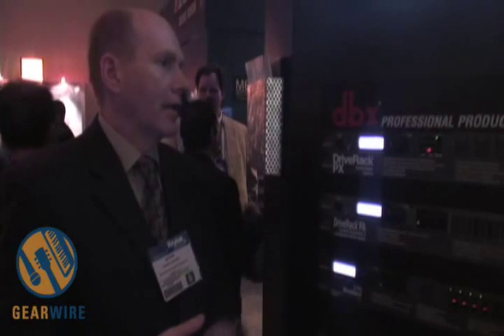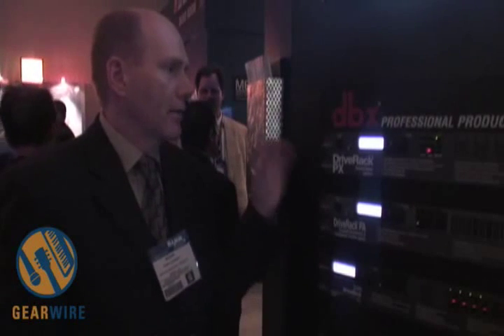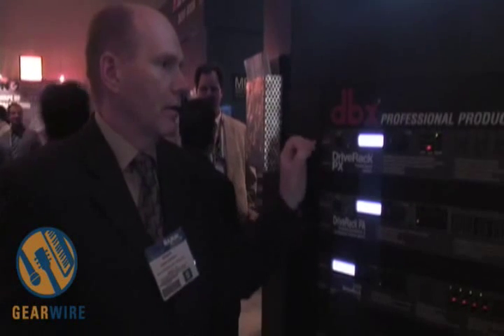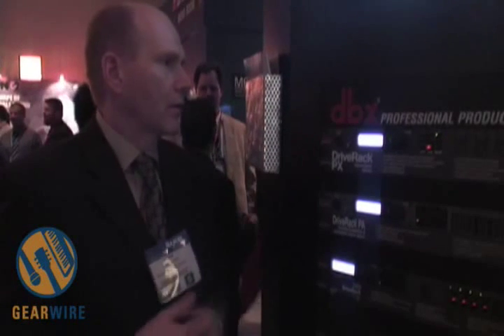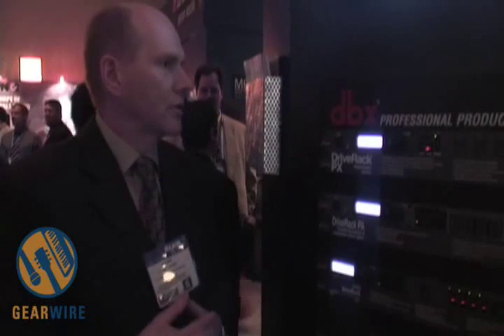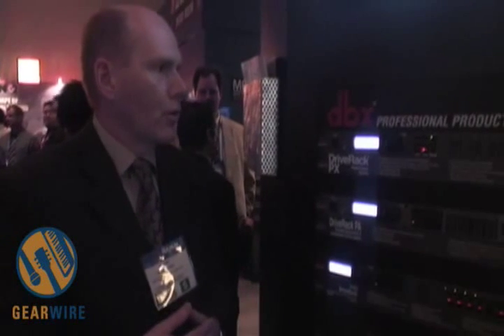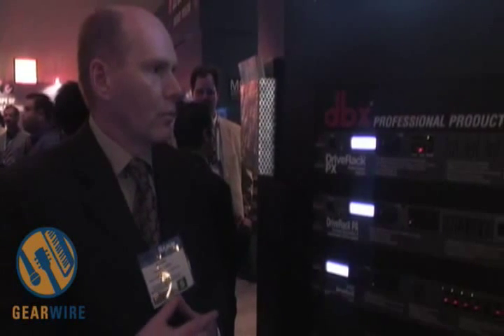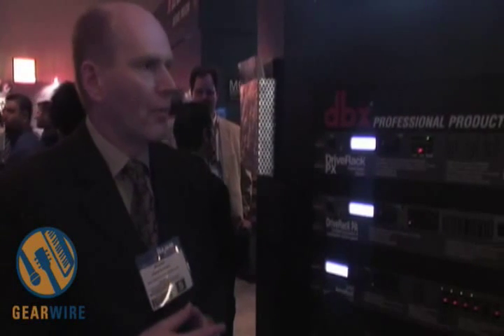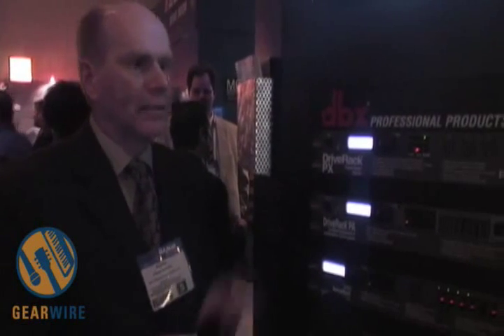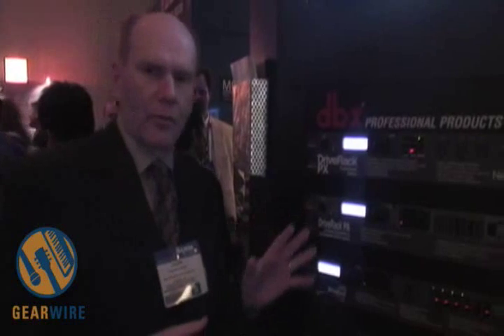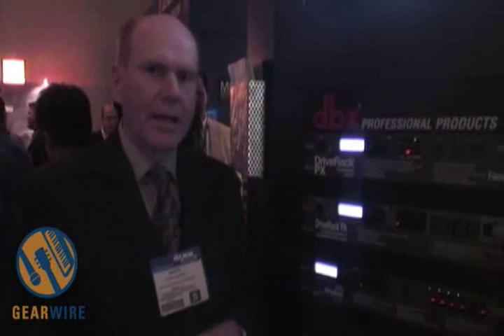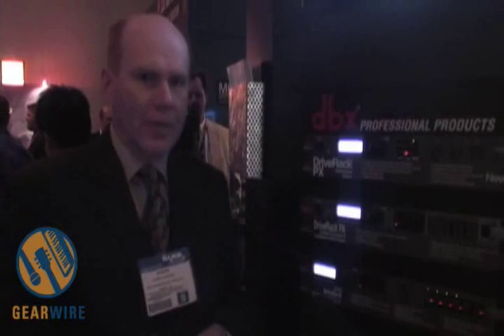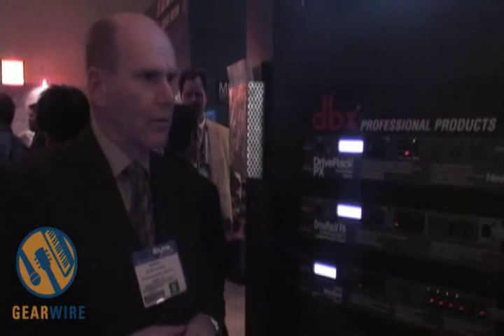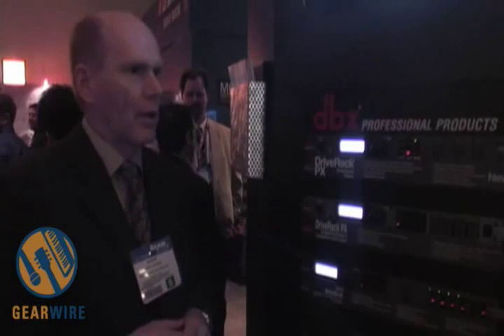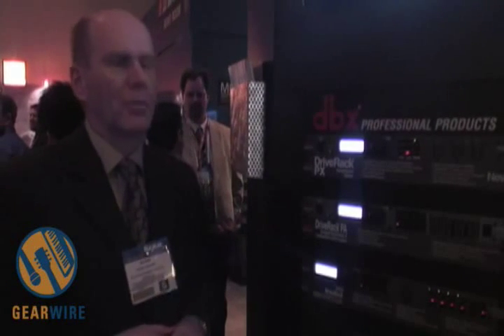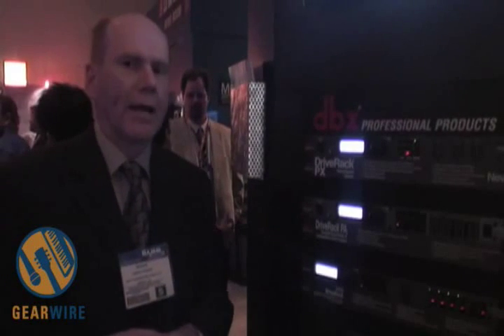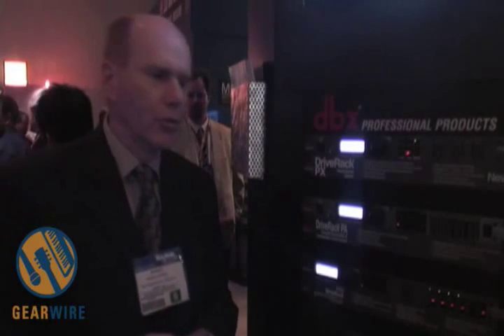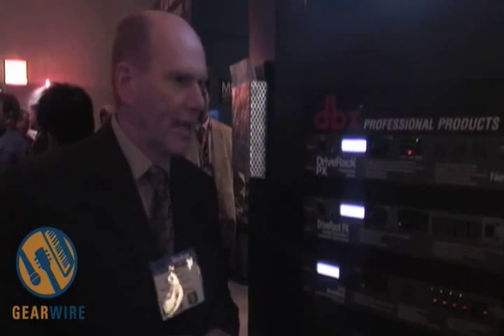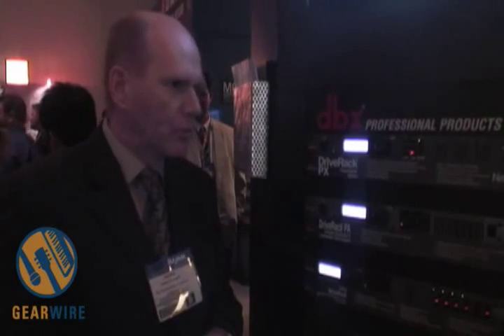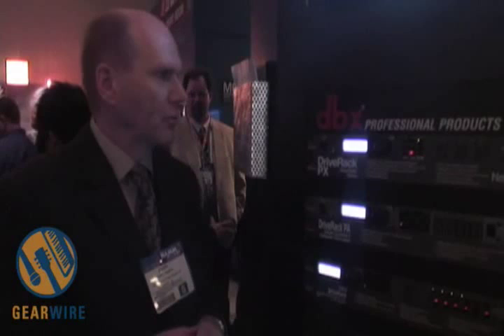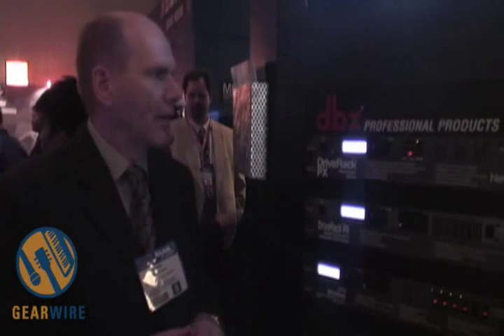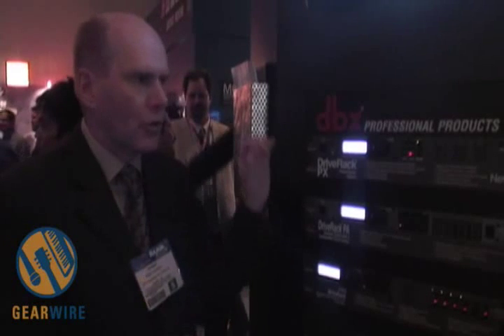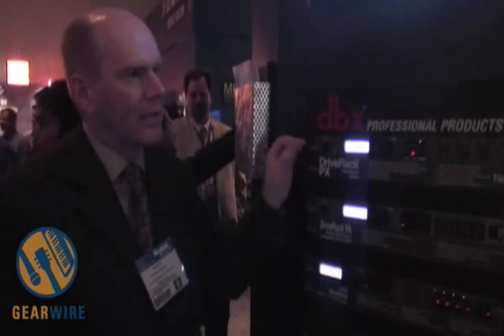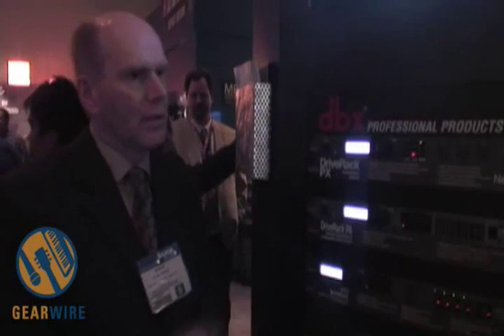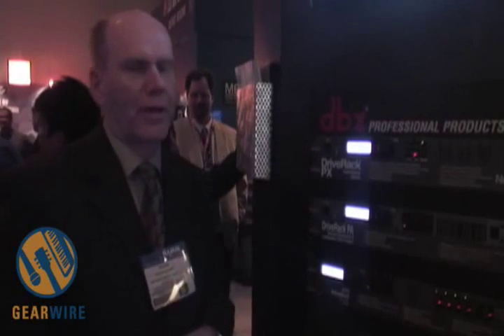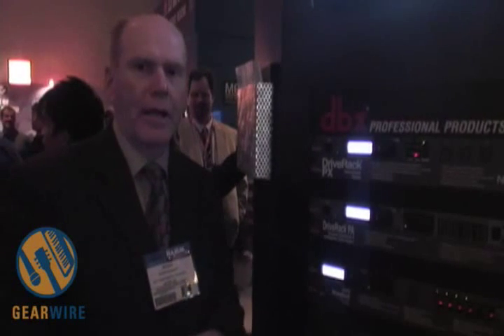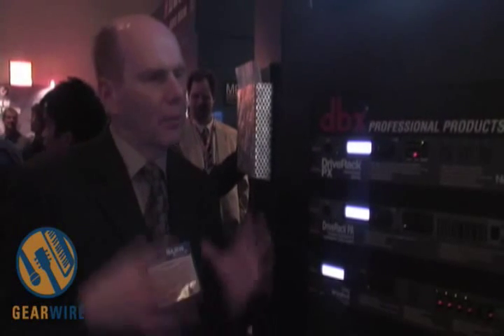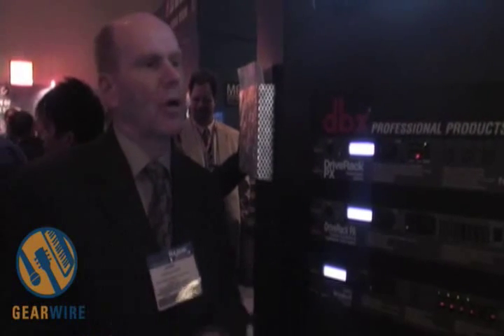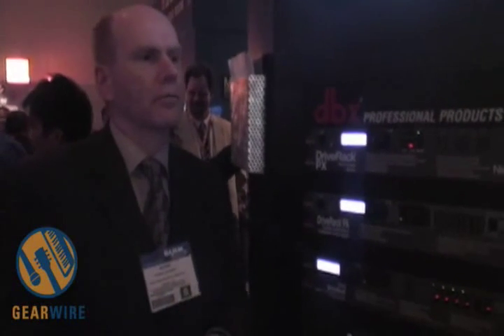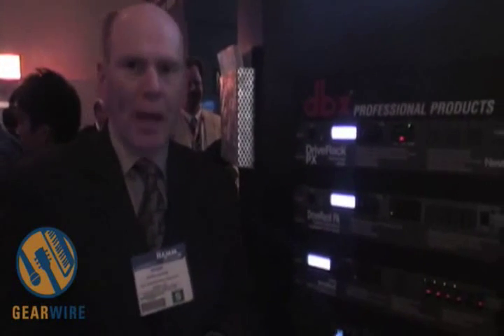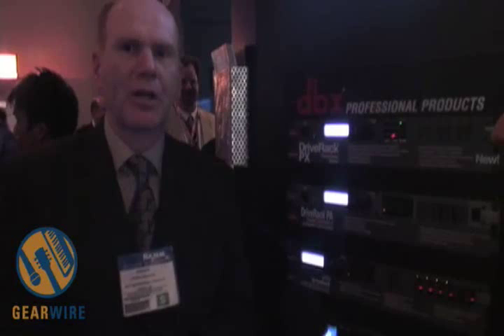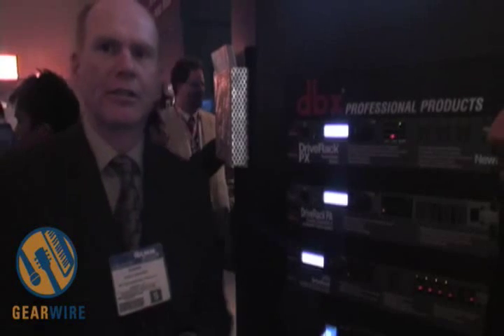It includes, with the price — a $399 retail — a measurement mic, the new DVX M2 measurement mic. So it's a great deal for $399 to get somebody up and going with a powered speaker system.